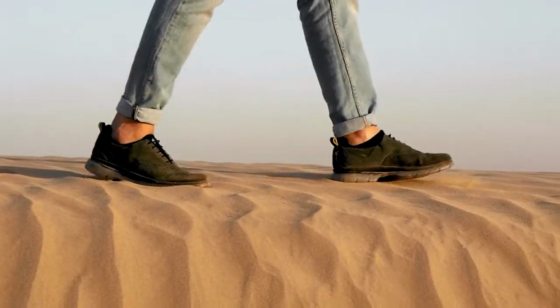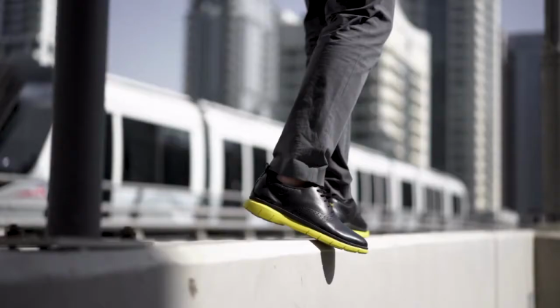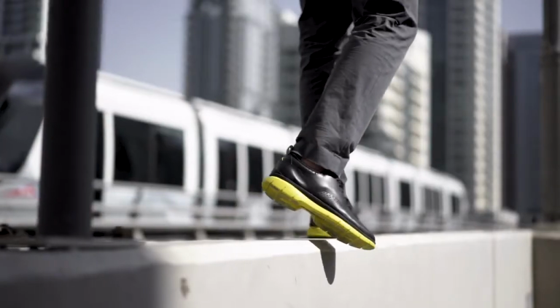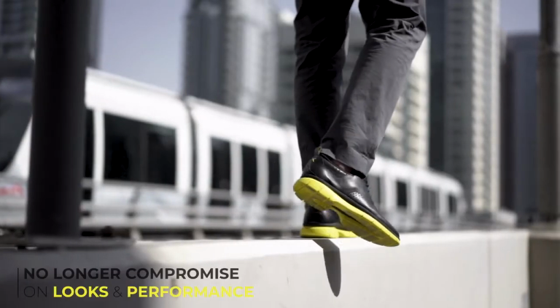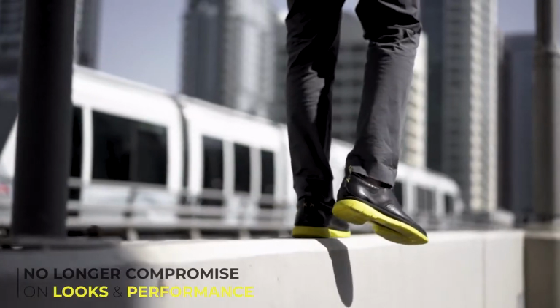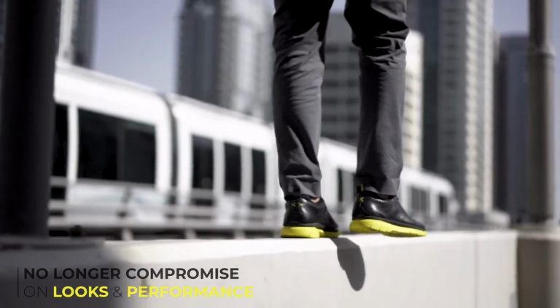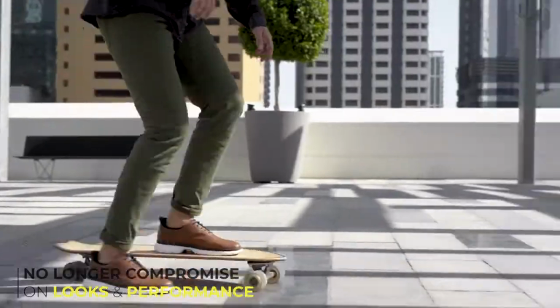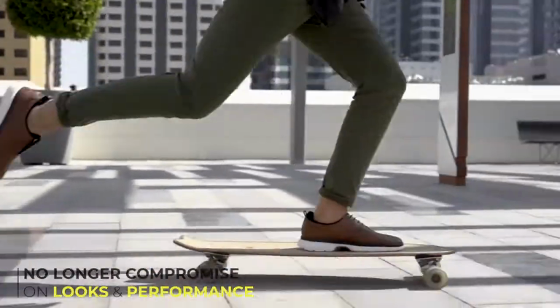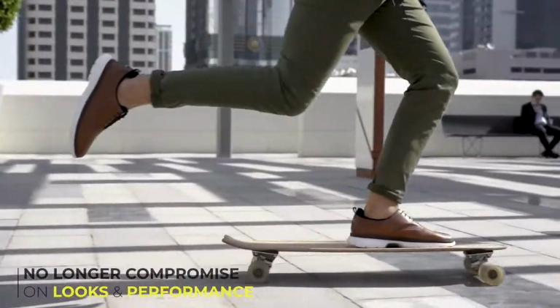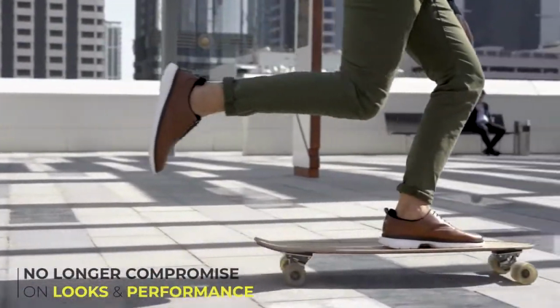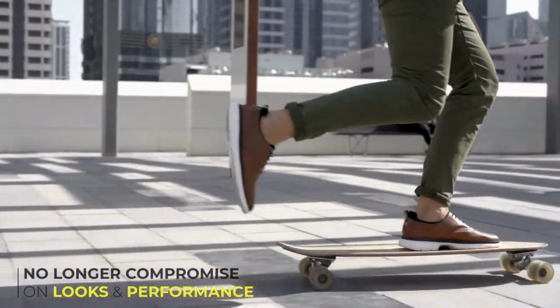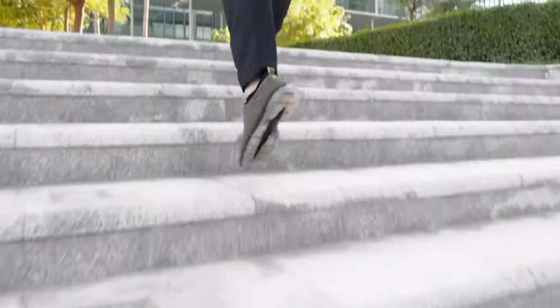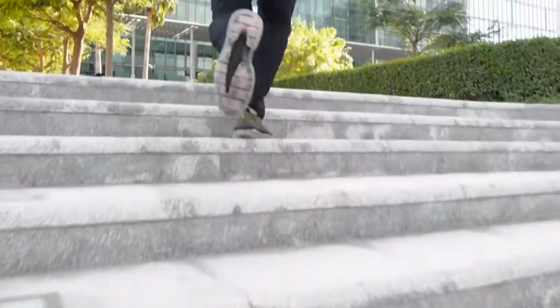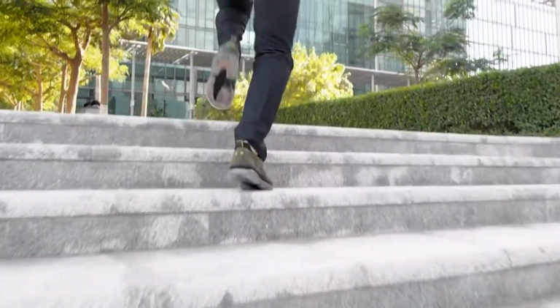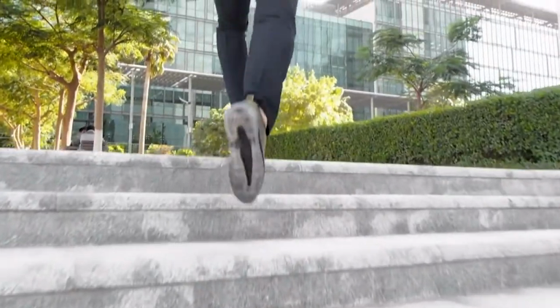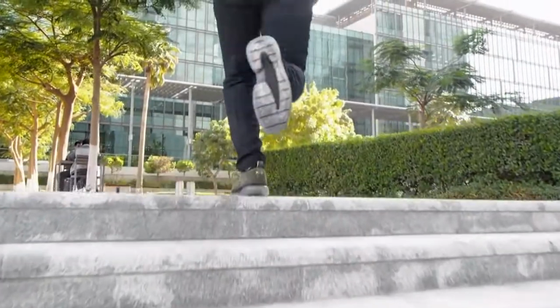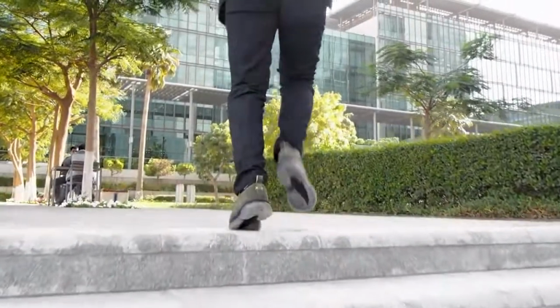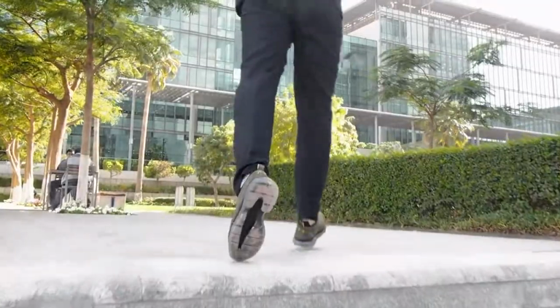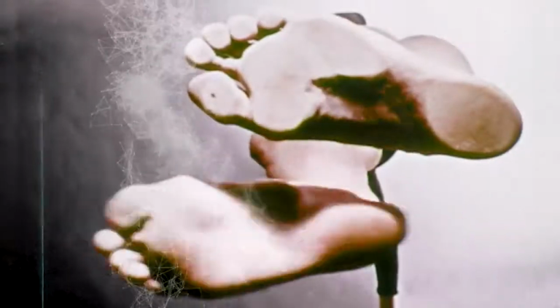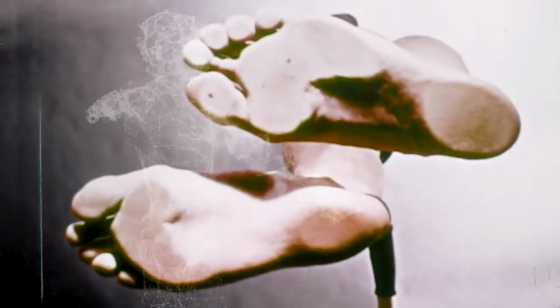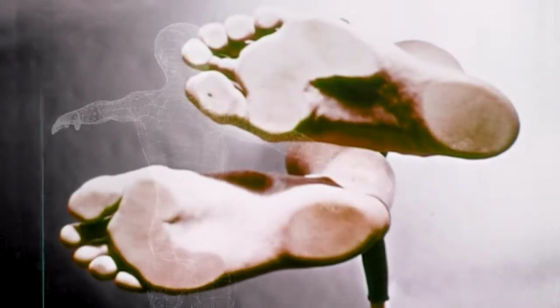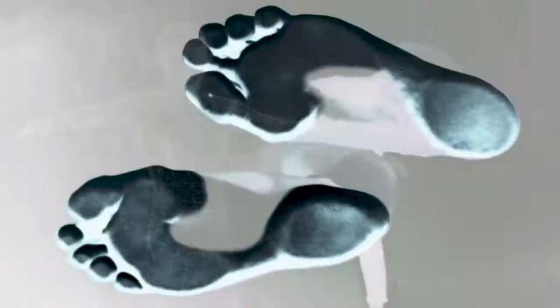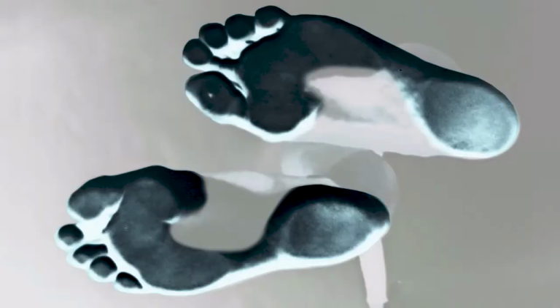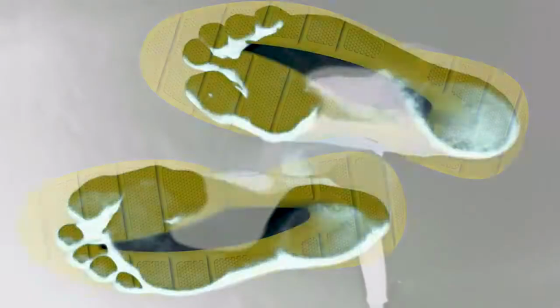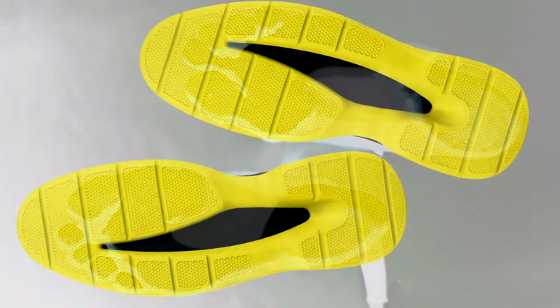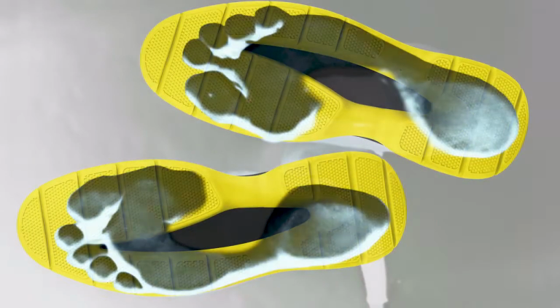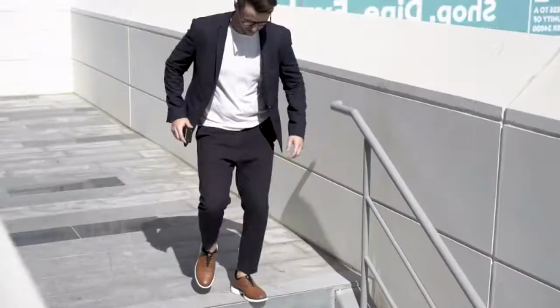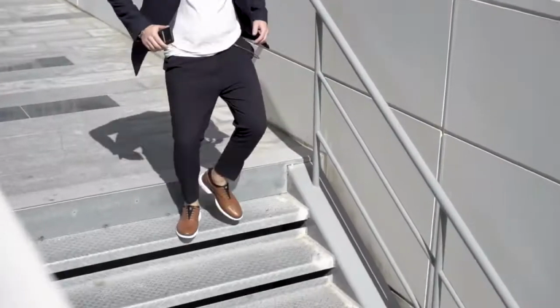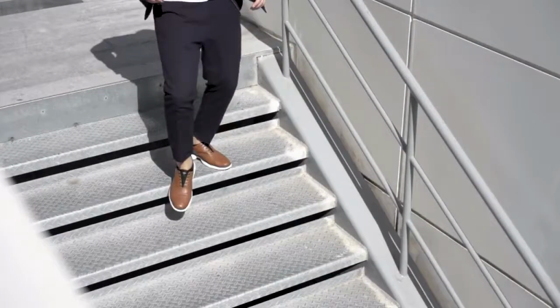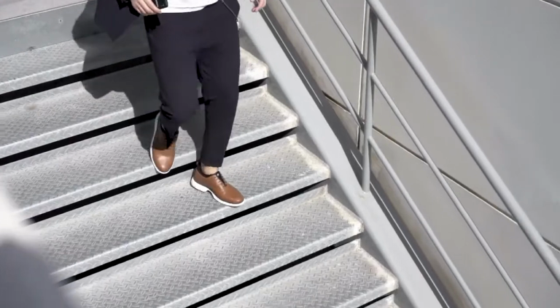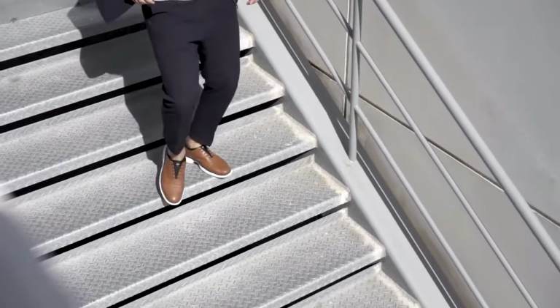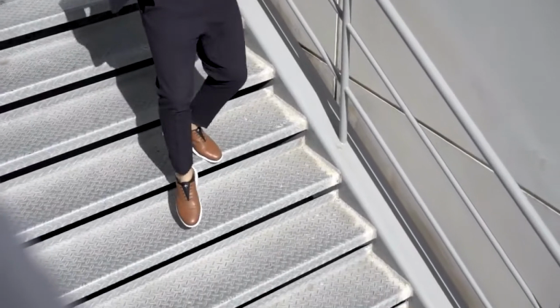Making Flex the 24-hour shoe for sneaker lovers that do not compromise on looks or performance. The X-Lite and Flex technology of the outsole mimics the natural shape and movement of a barefoot, making it very comfortable and discreetly unique.